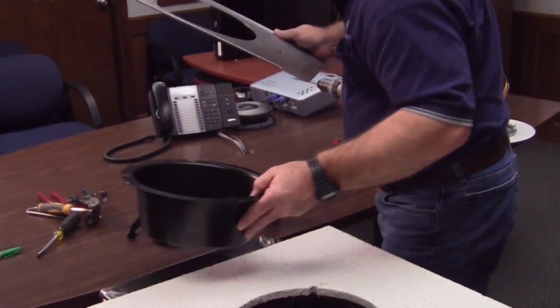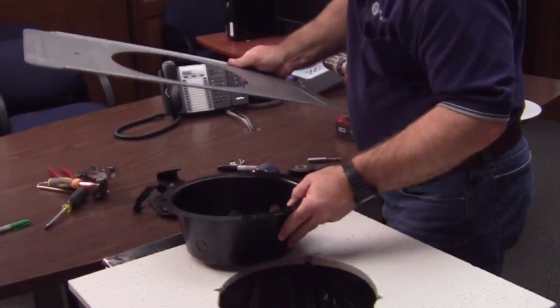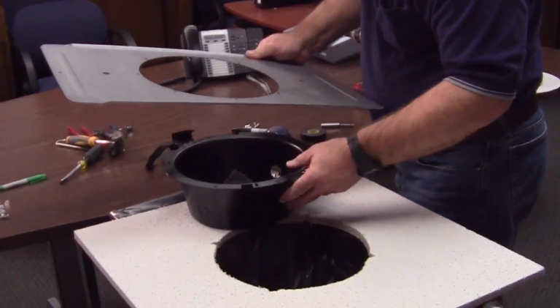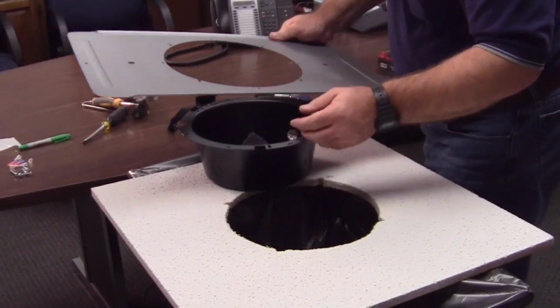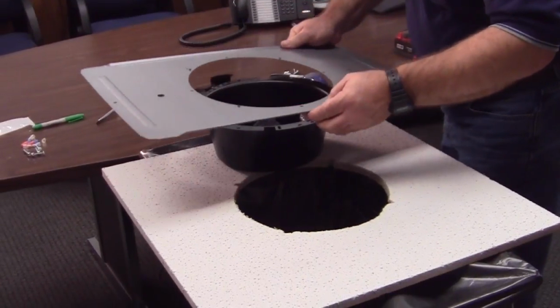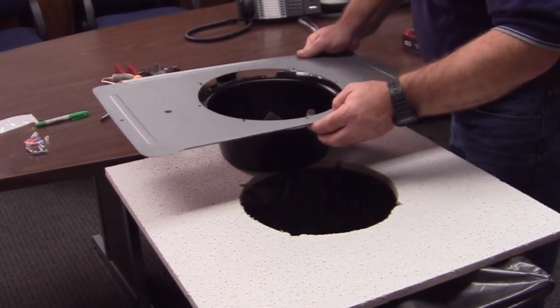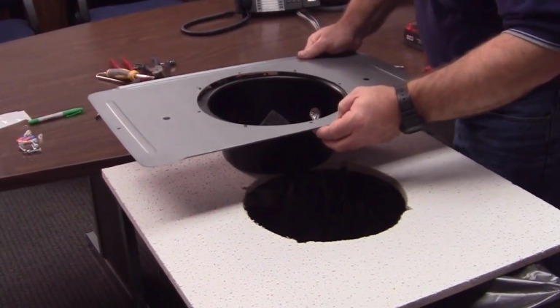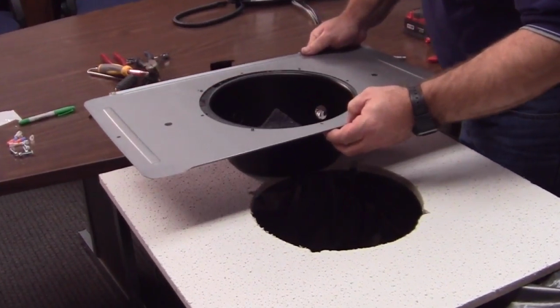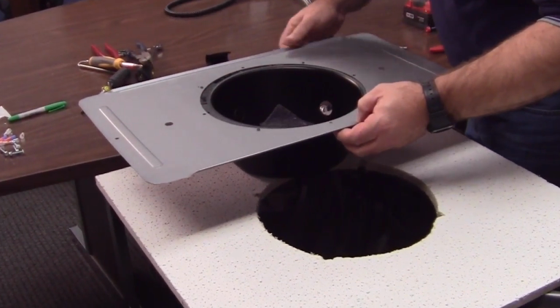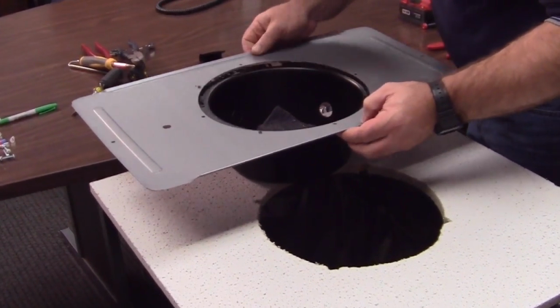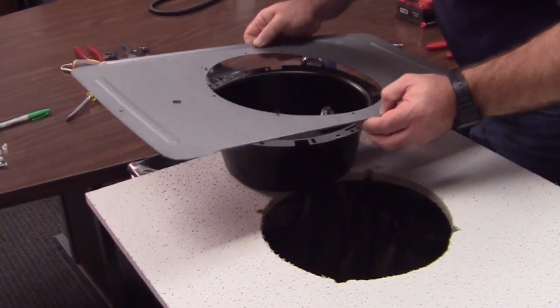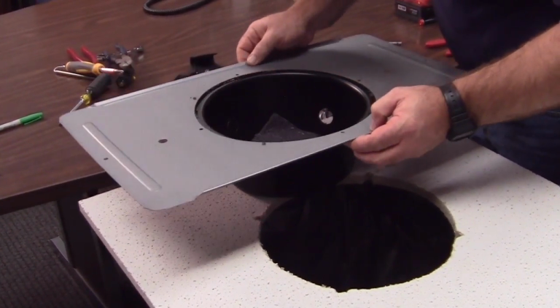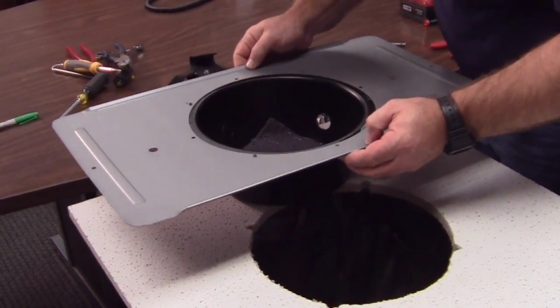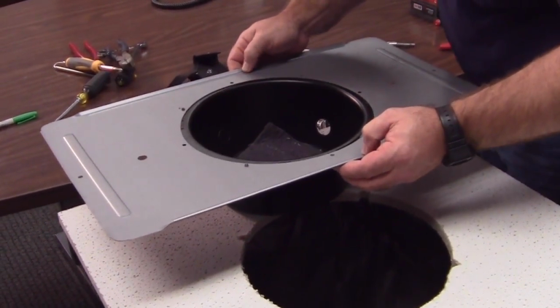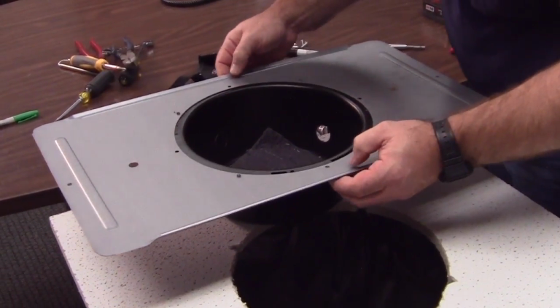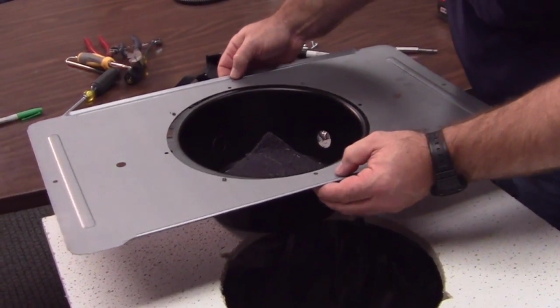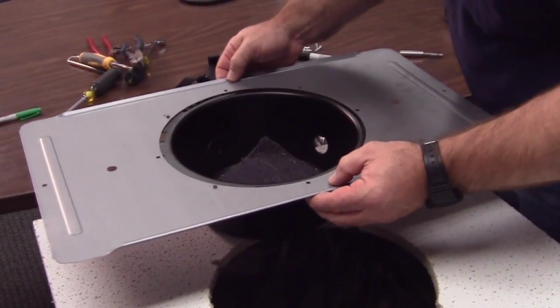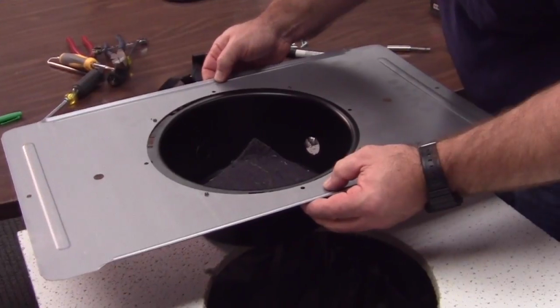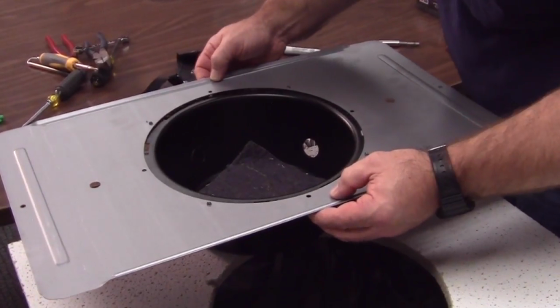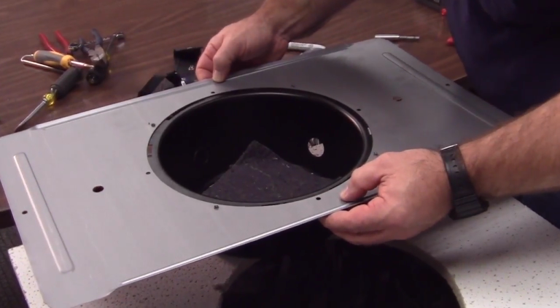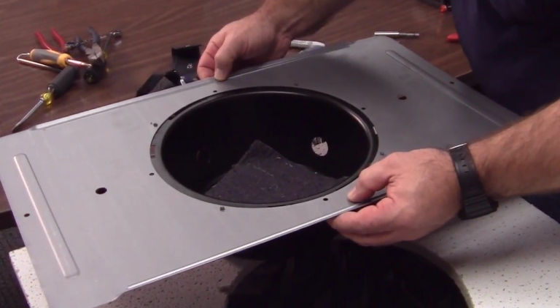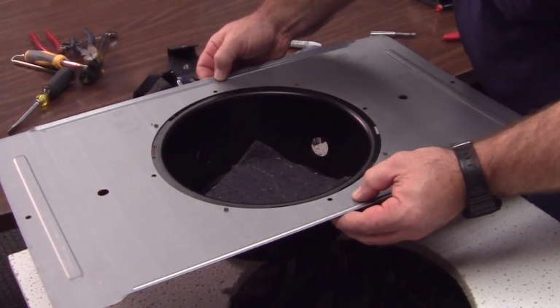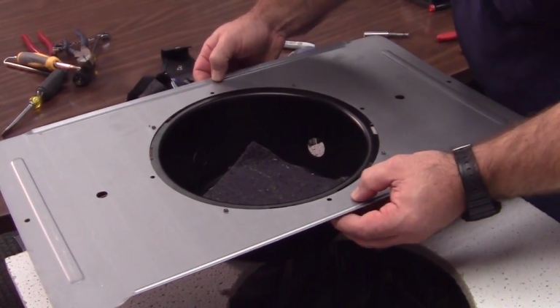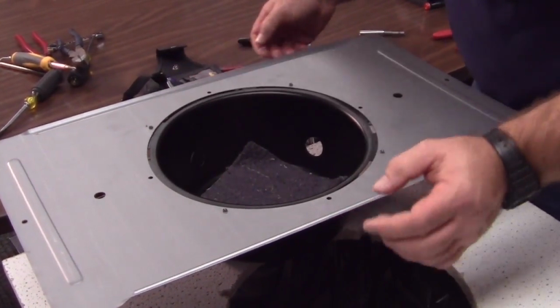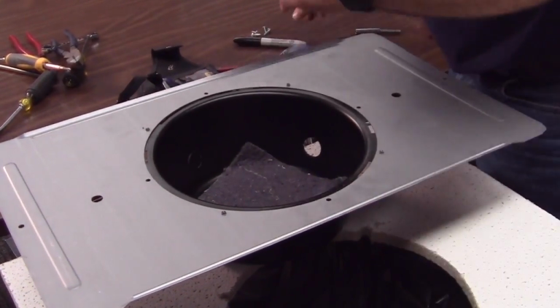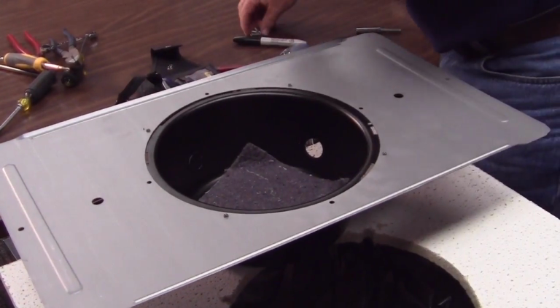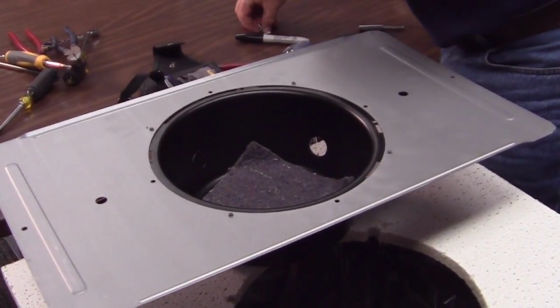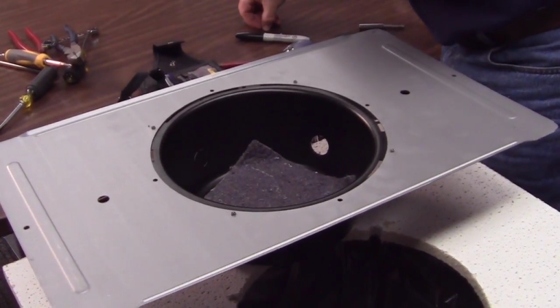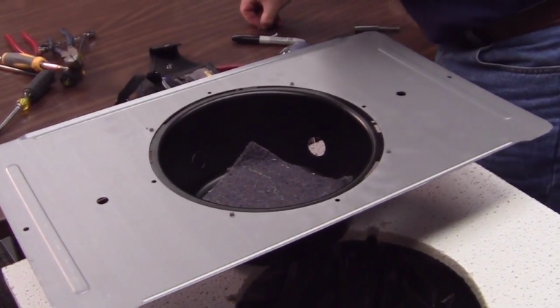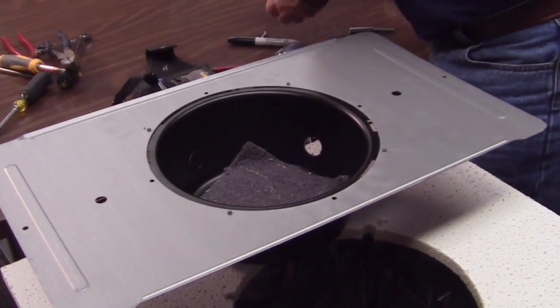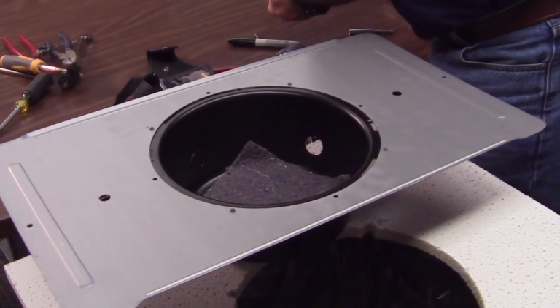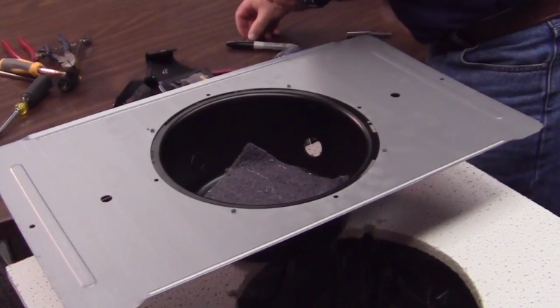Now let's assemble the backcan to the tile brace. The four screws that he's going to use are provided with your backcan. Make sure these are very tight.